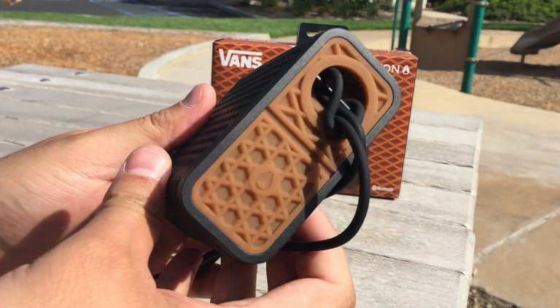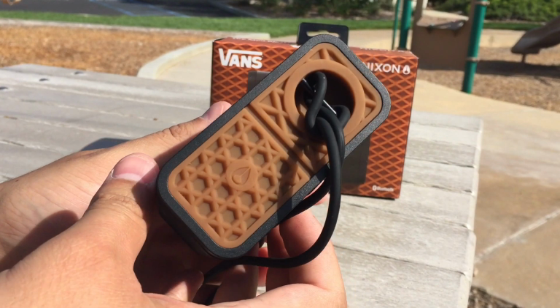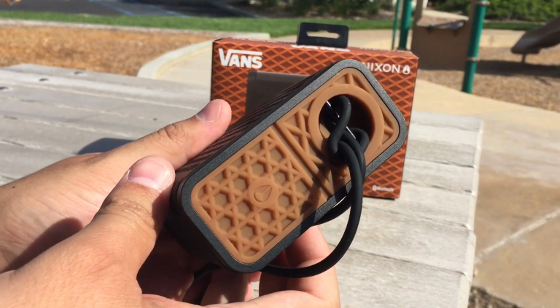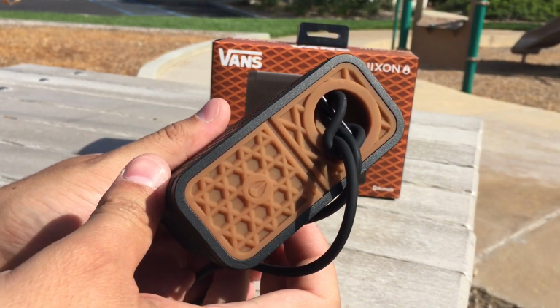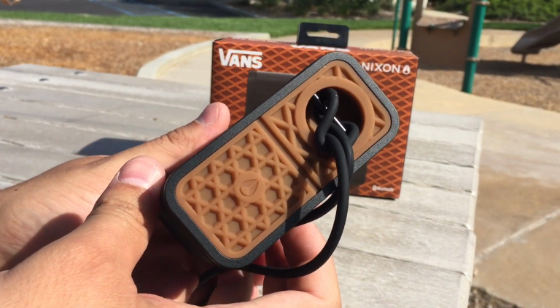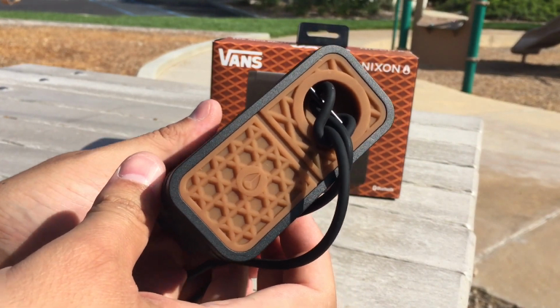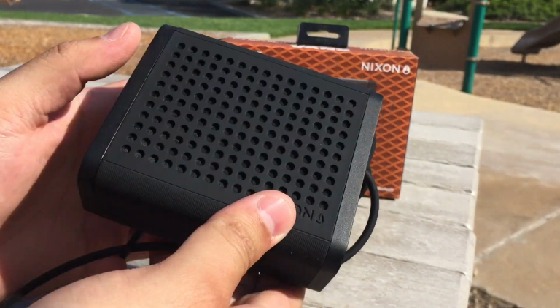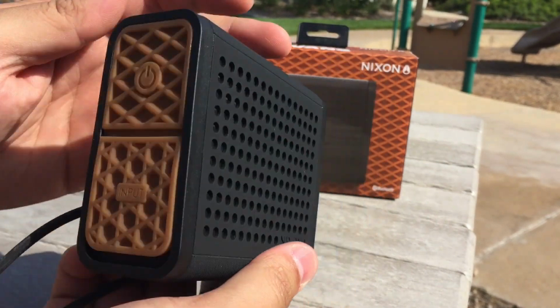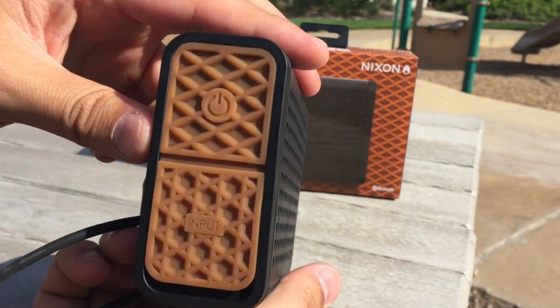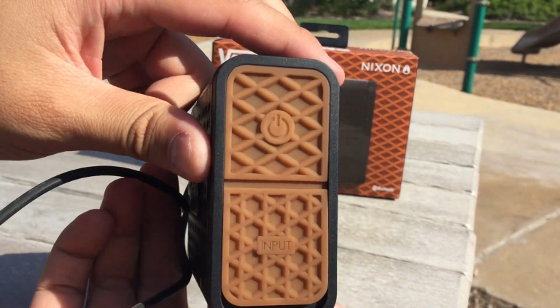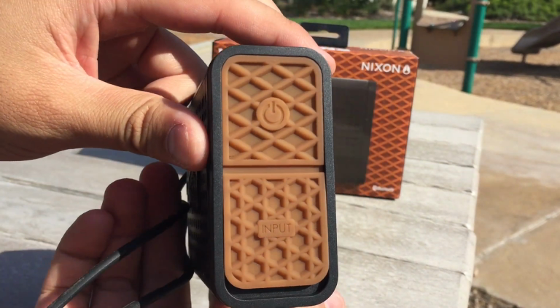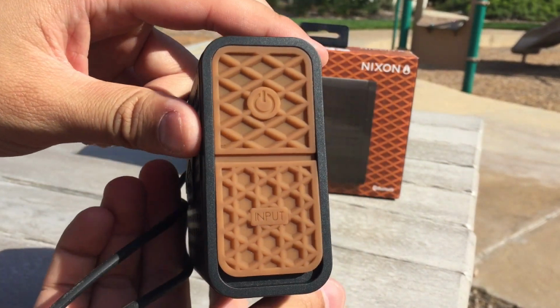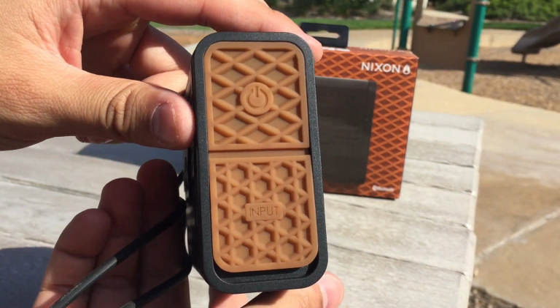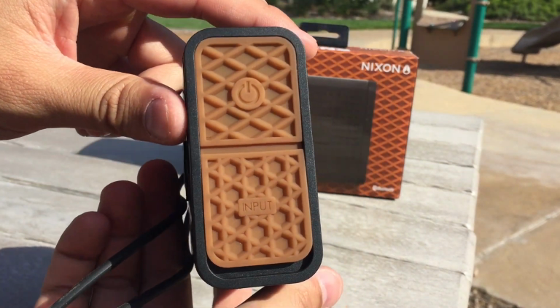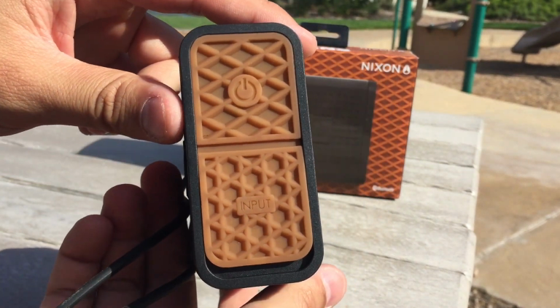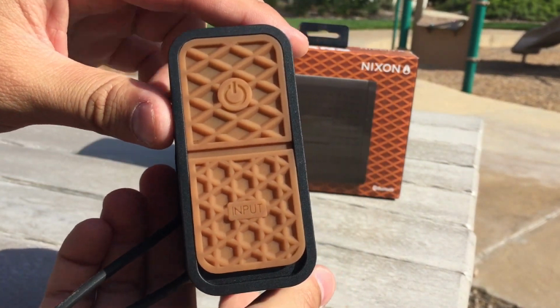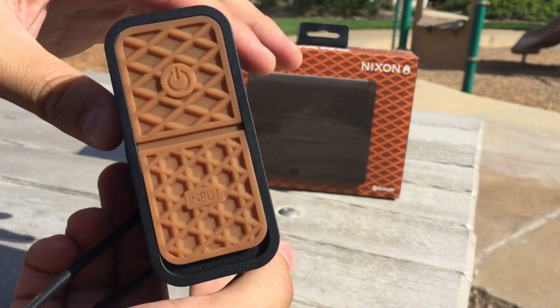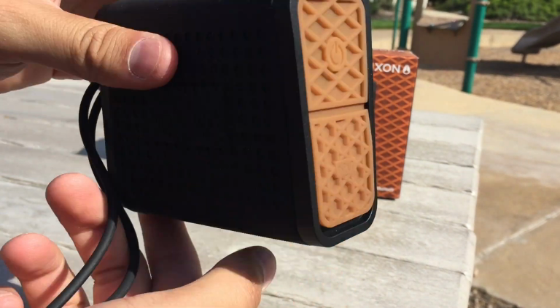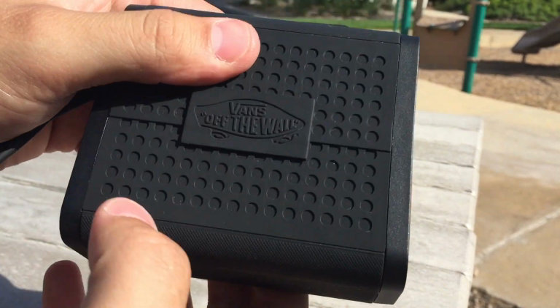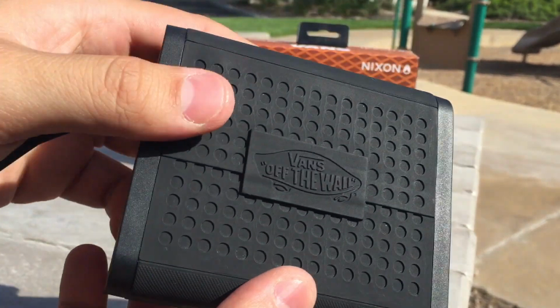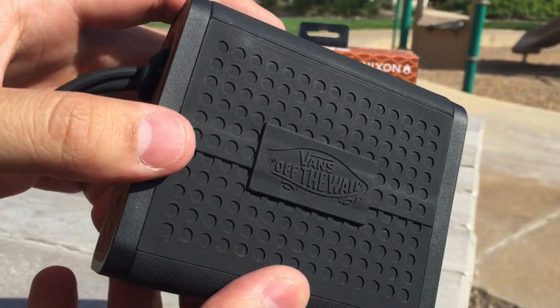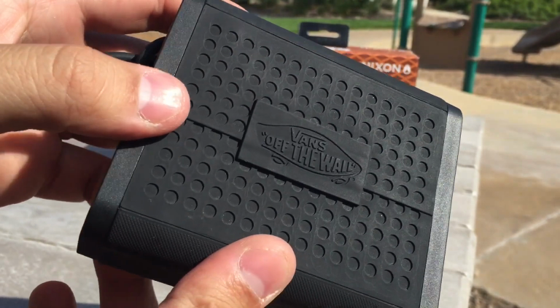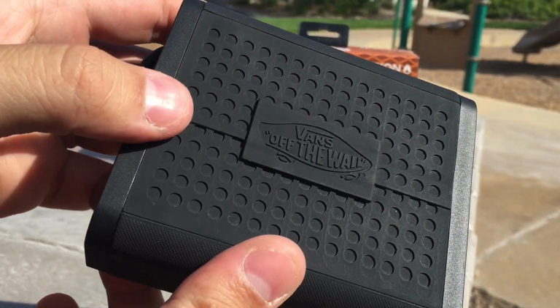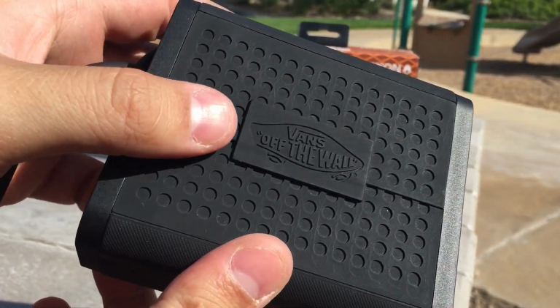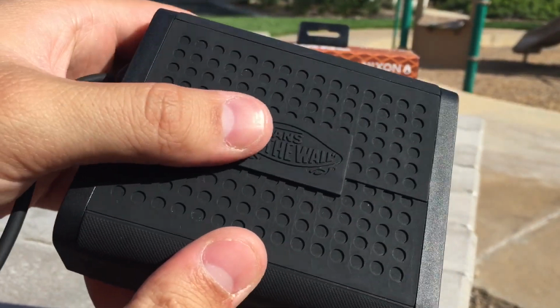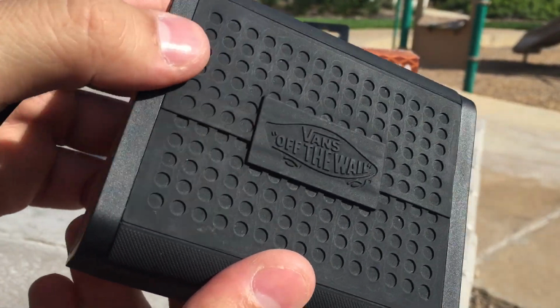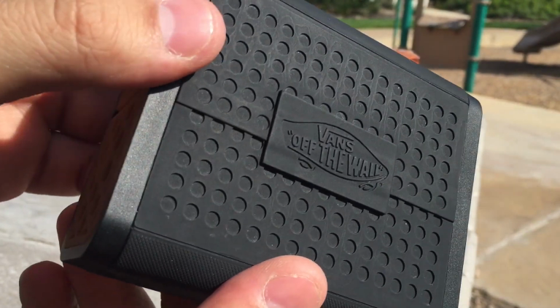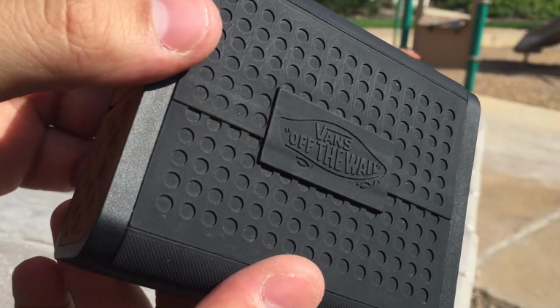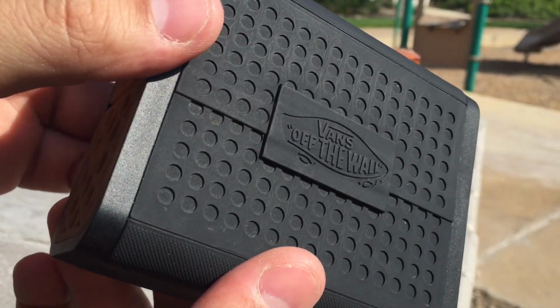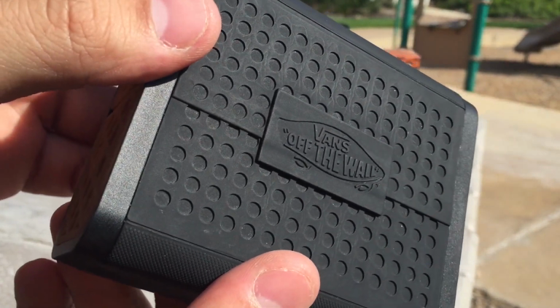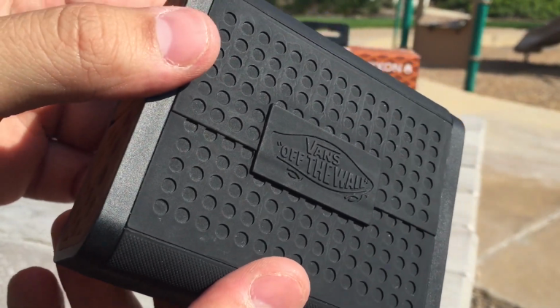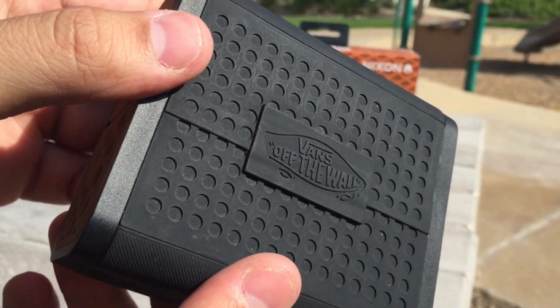As you can see on the sides, you've got the waffle grip that you usually see on the outsole, and then you have that blacked-out heel tab, which is really cool.